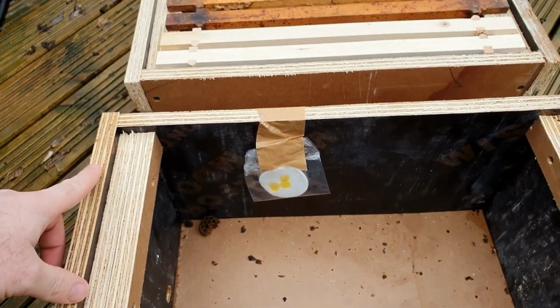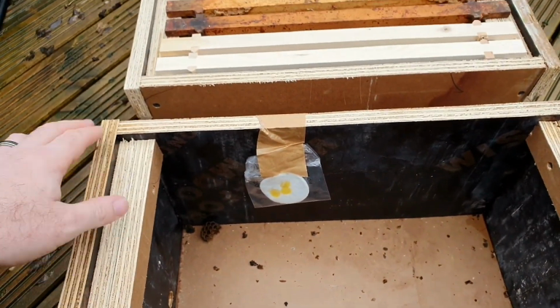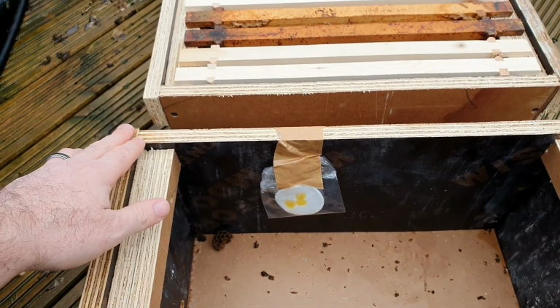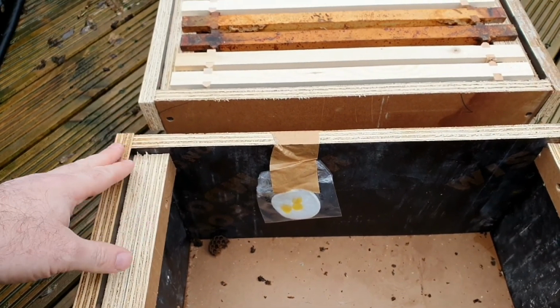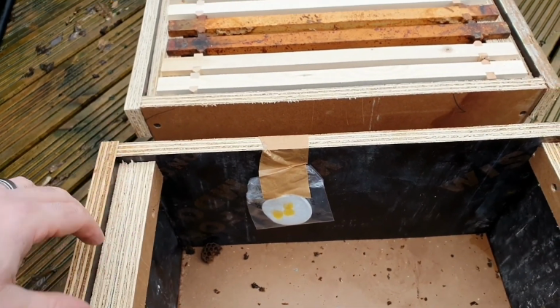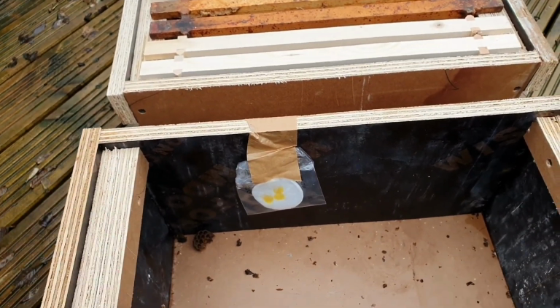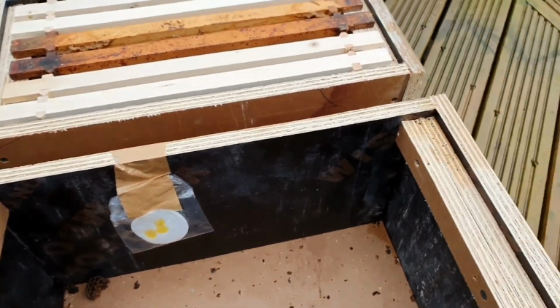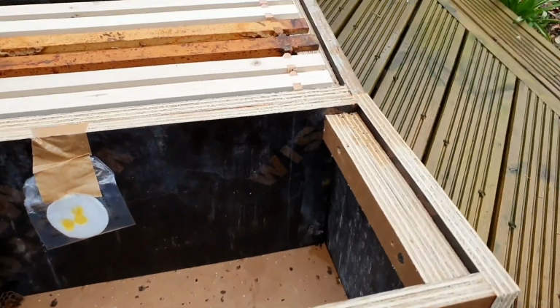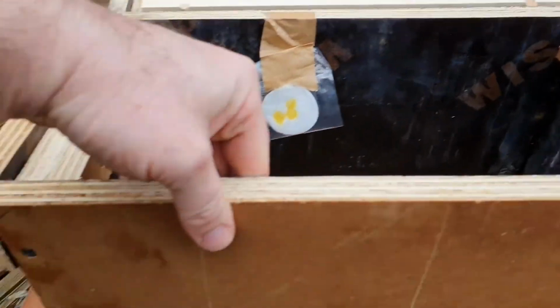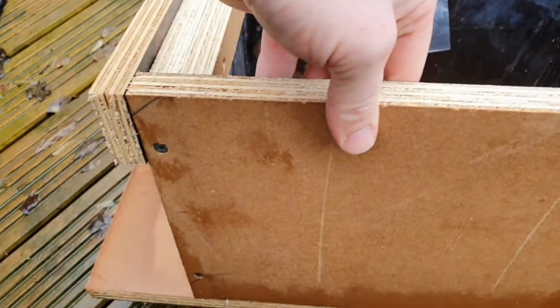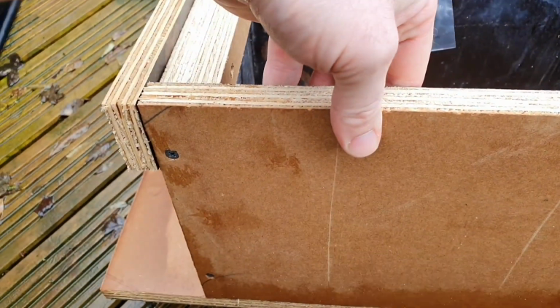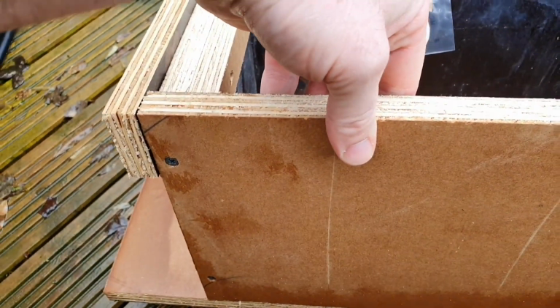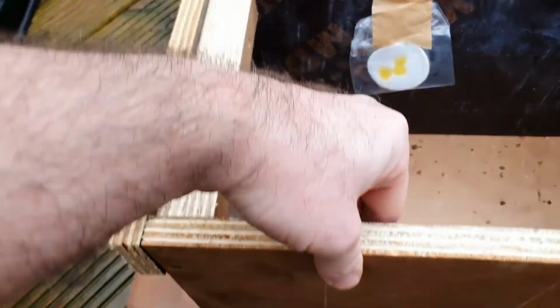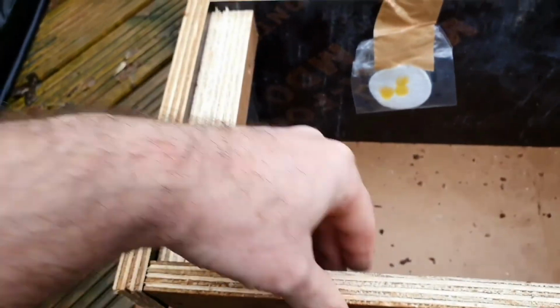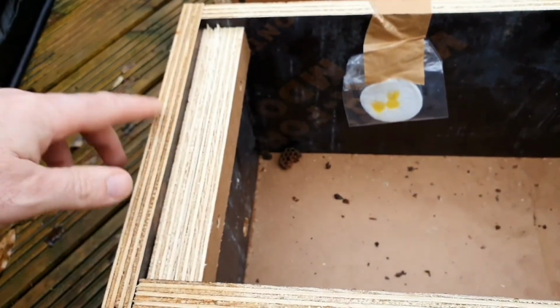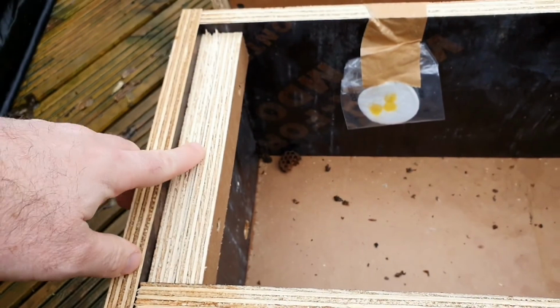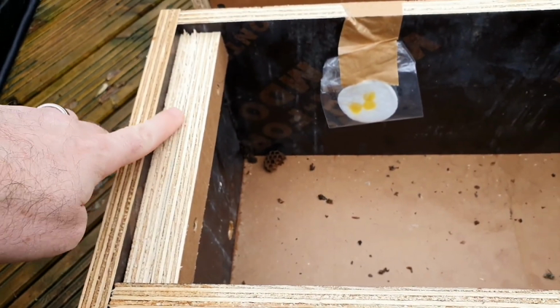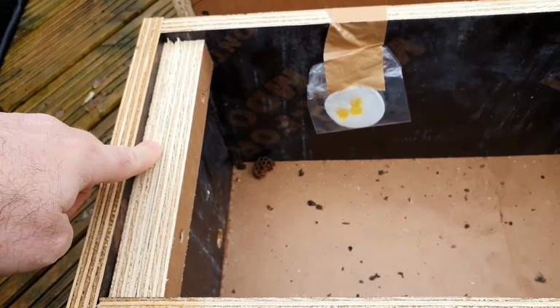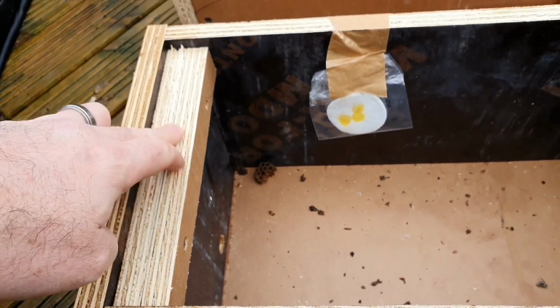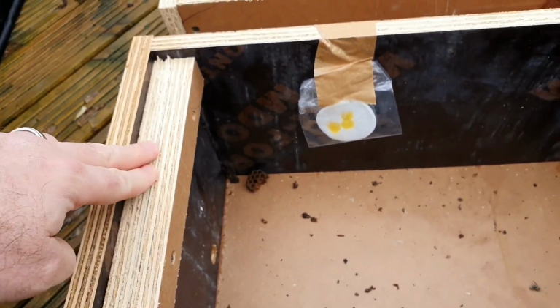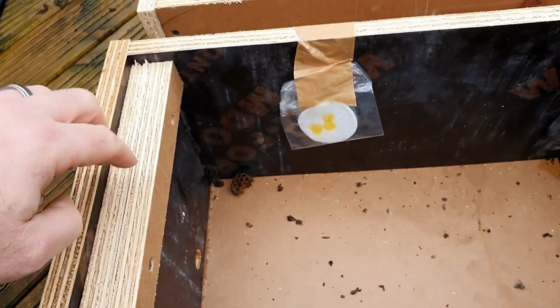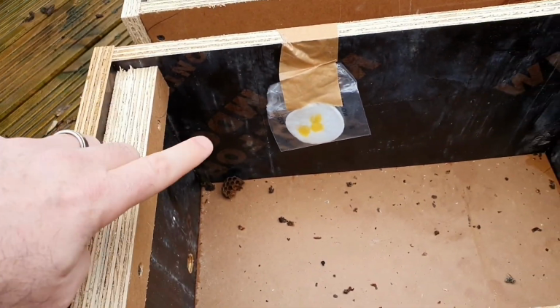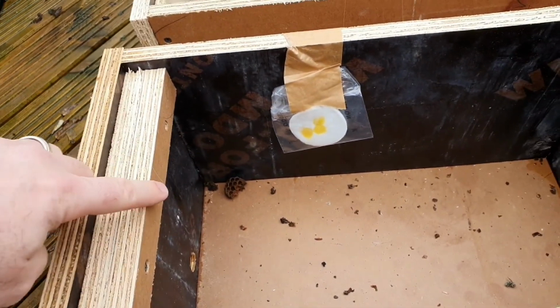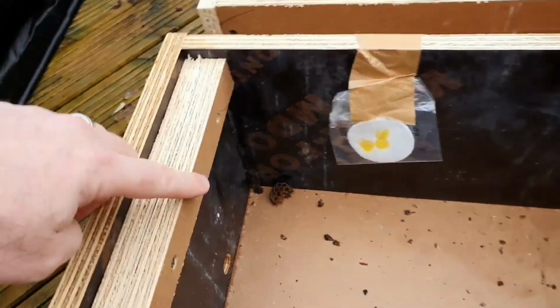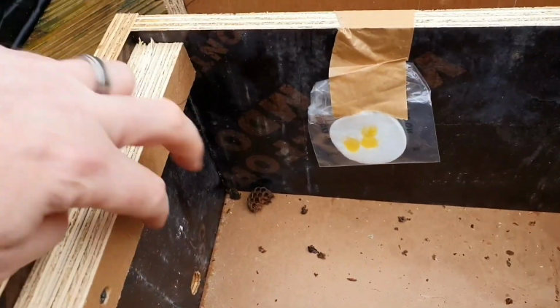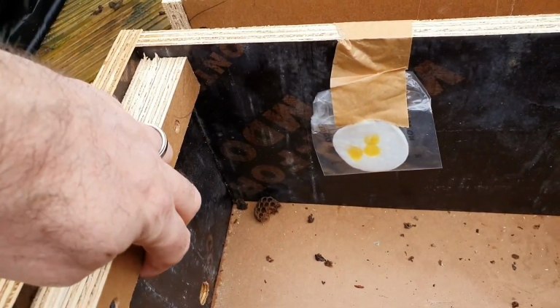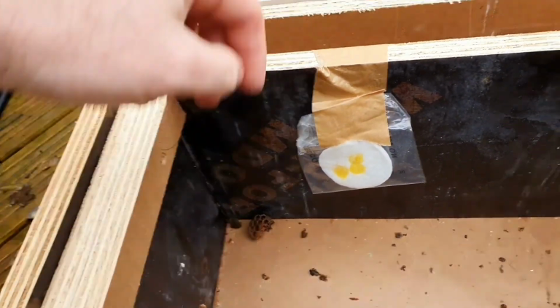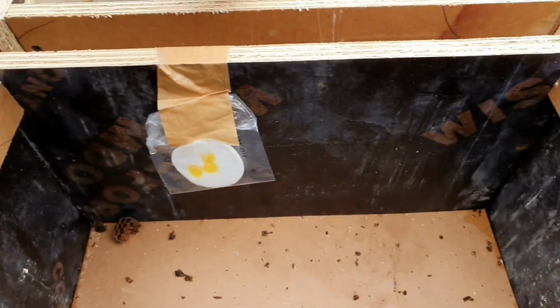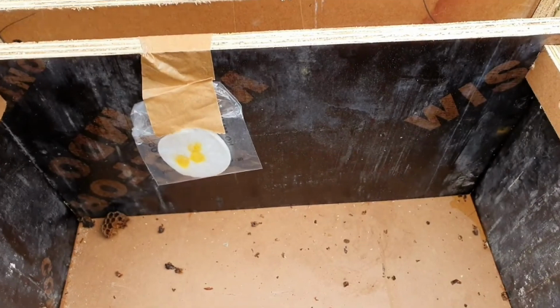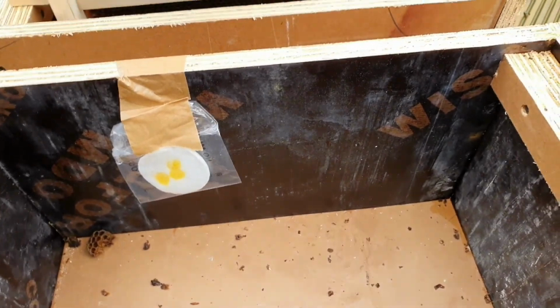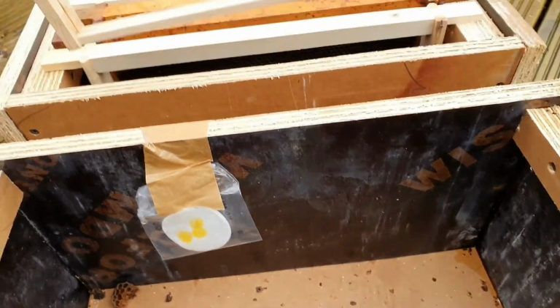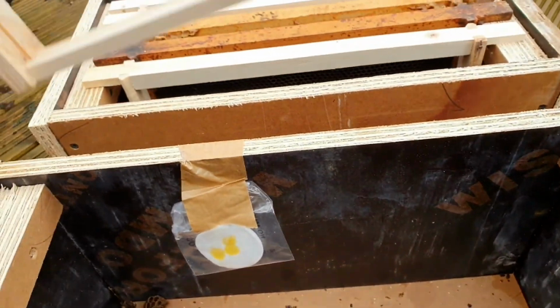The ends are a little bit shorter than the sides, and that's so when the top bar of the frame is in there it's all flush. I've got a simple cleat on the outside for a handle, and then to give a bit more rail space I've put a small cleat on the inside as well.